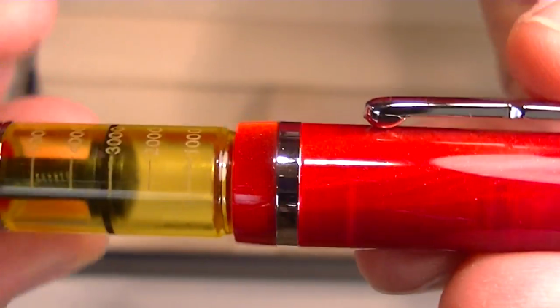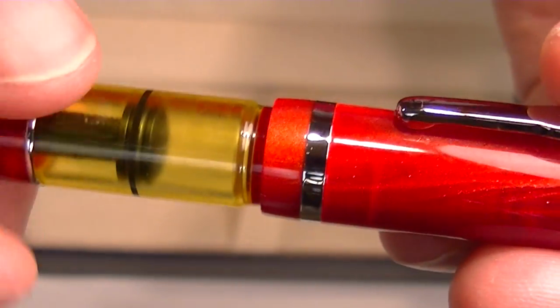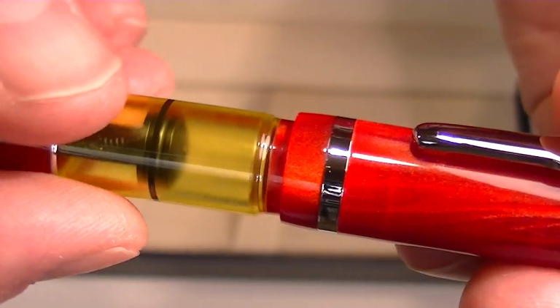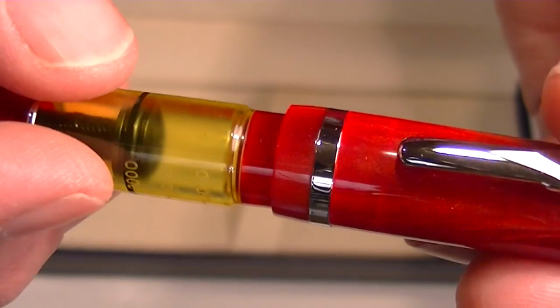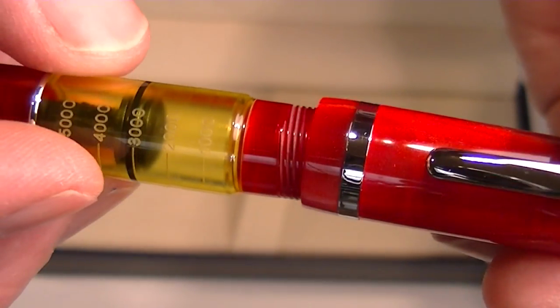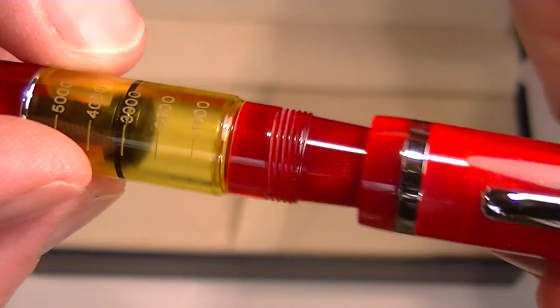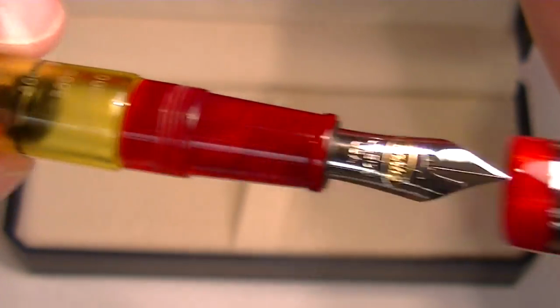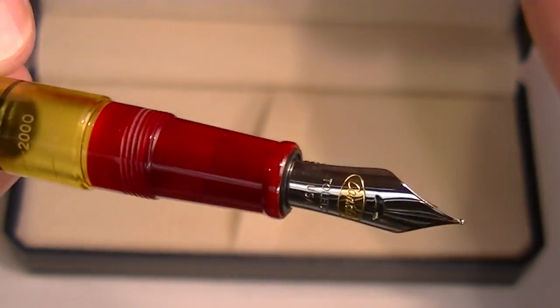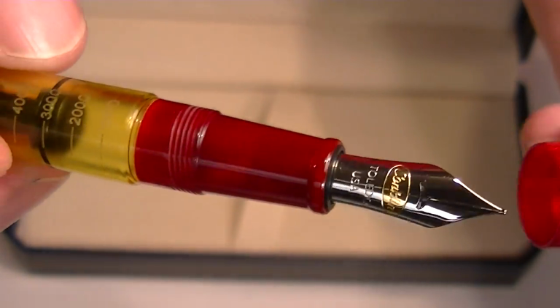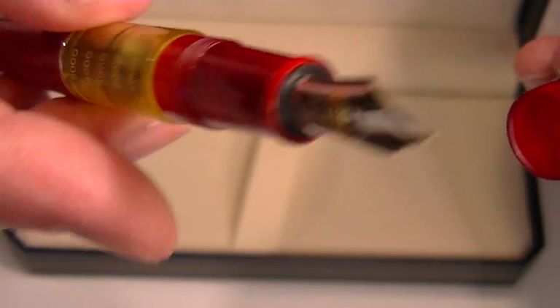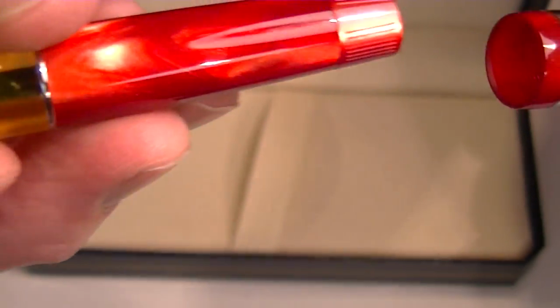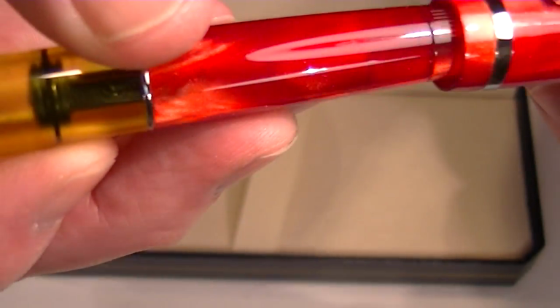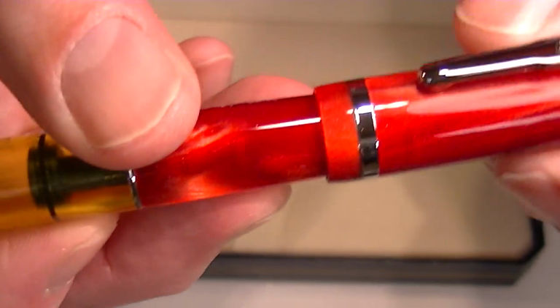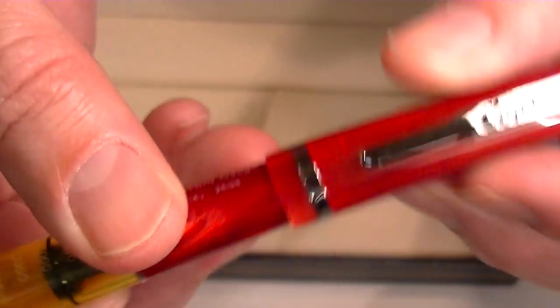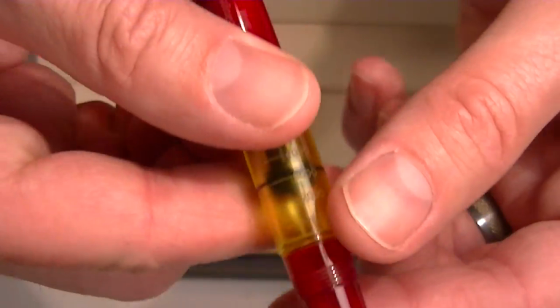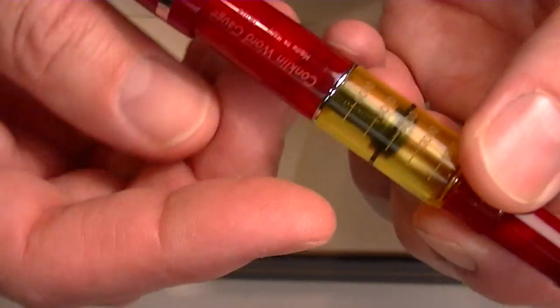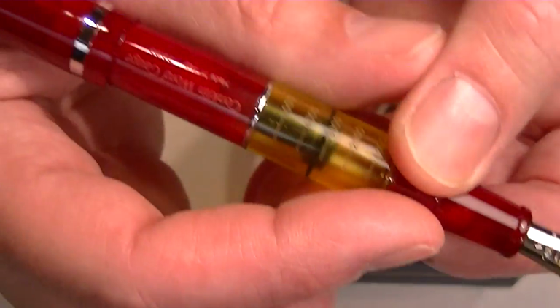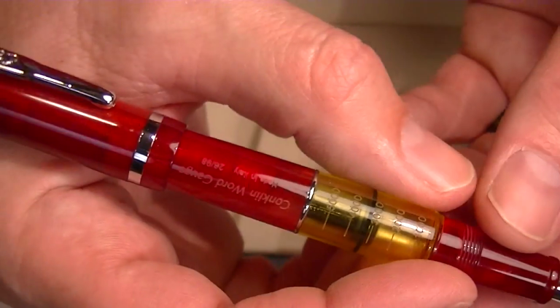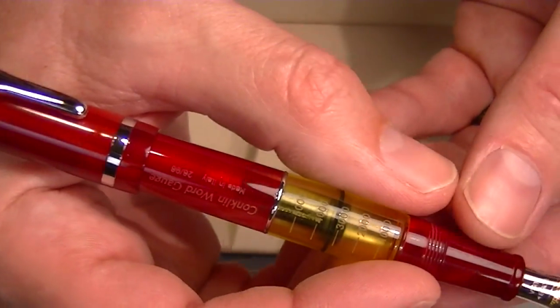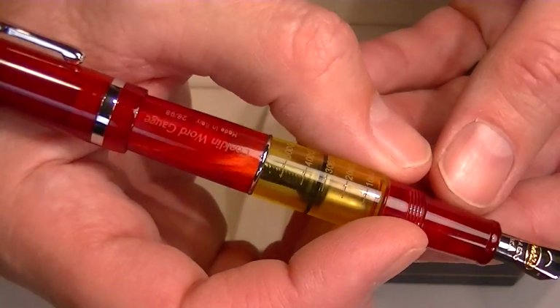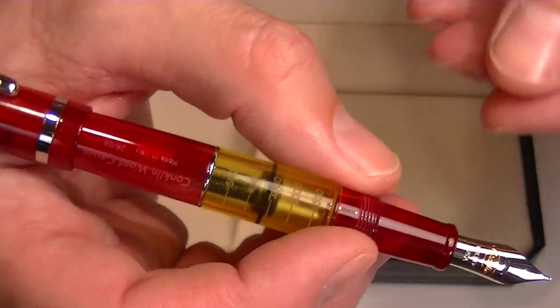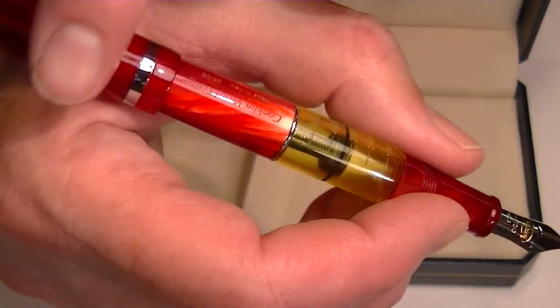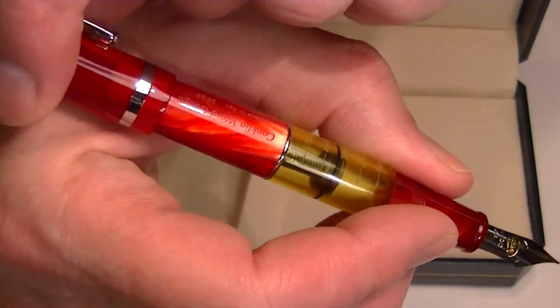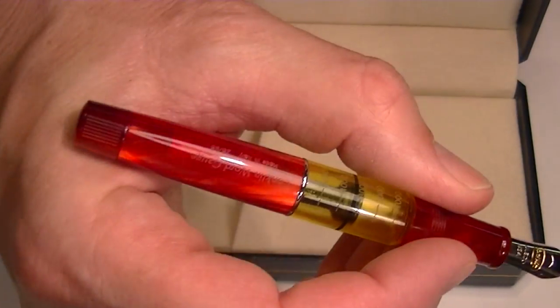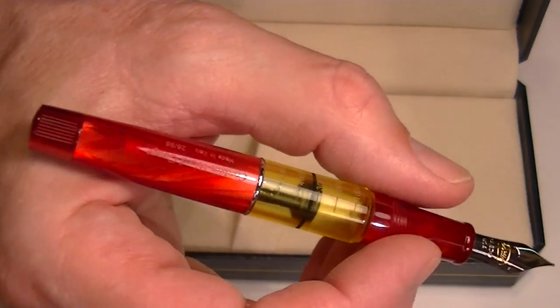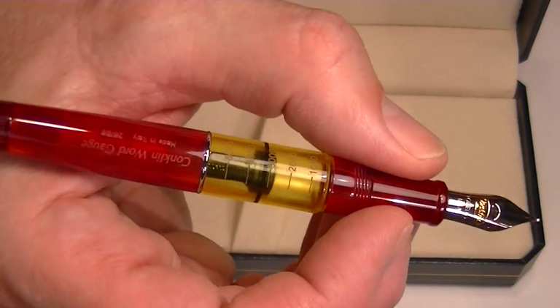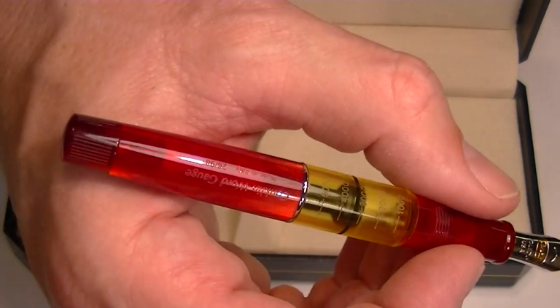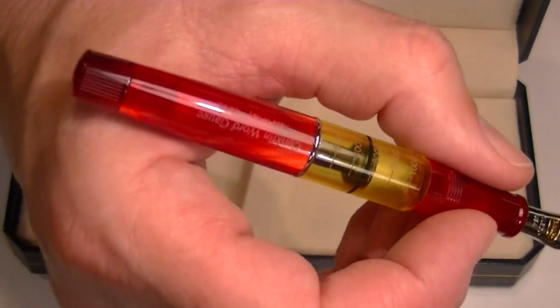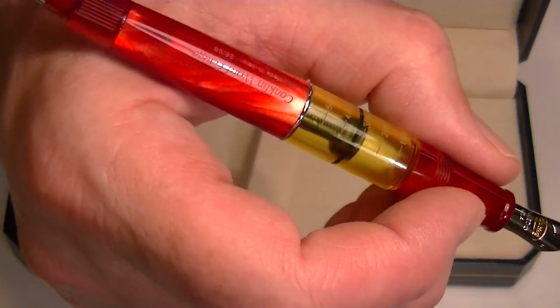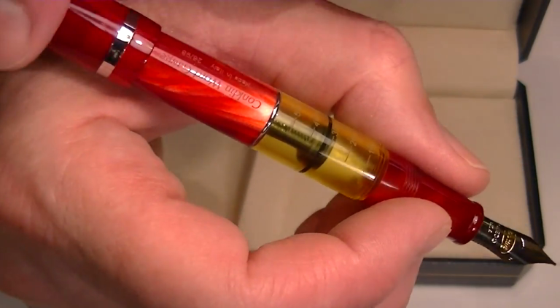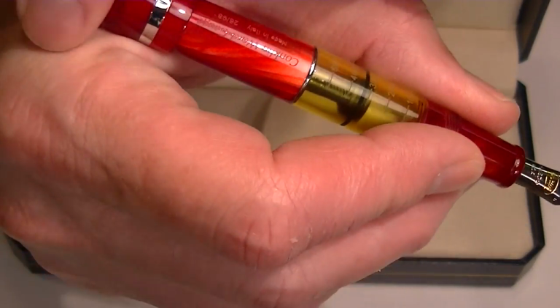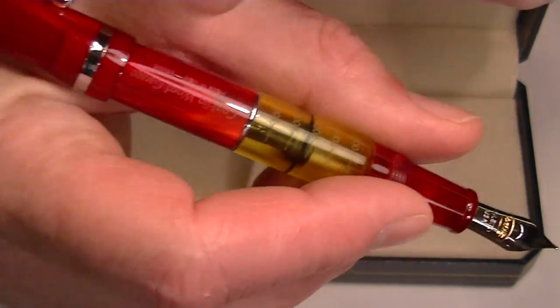The cap unscrews, and you can post it on the pen. It's a decent sized pen. You can use the pen with or without the cap posted, whichever you prefer.